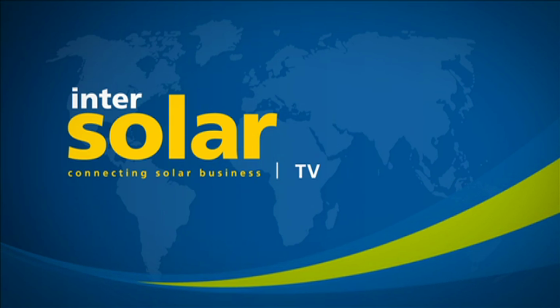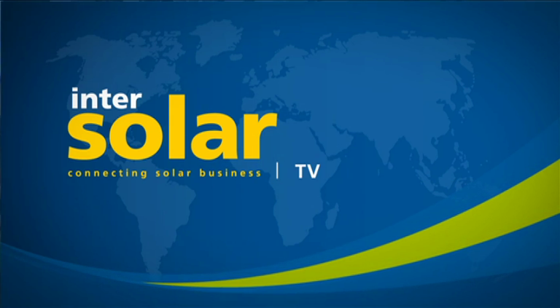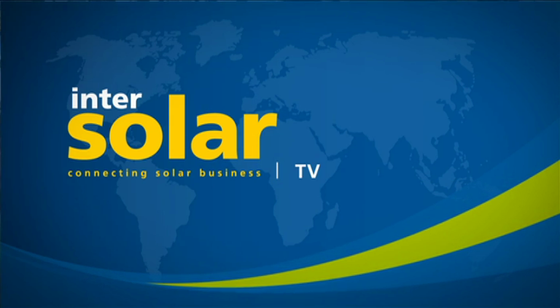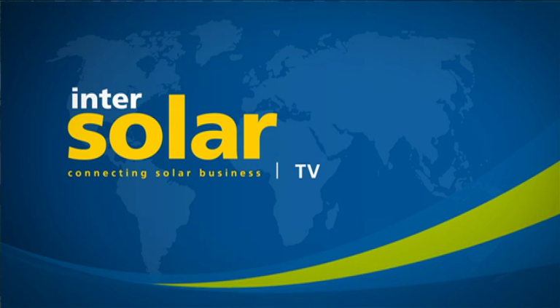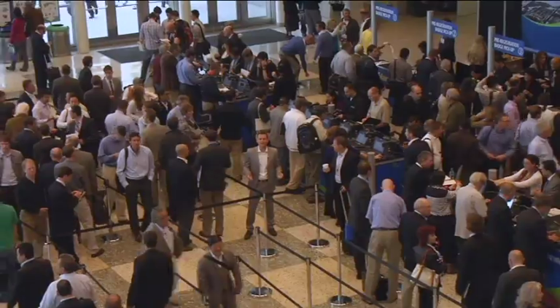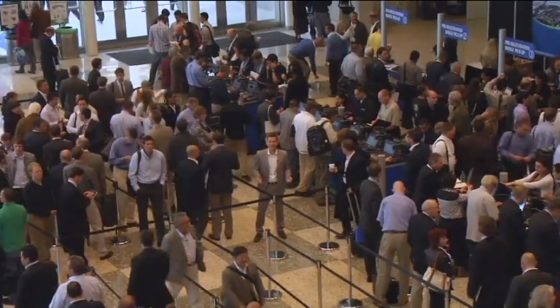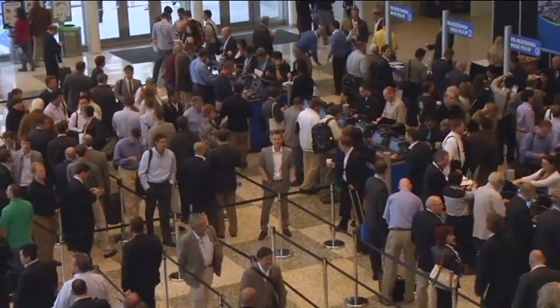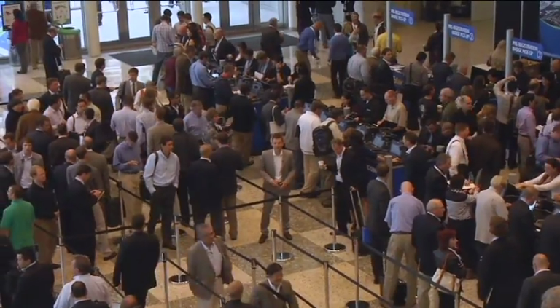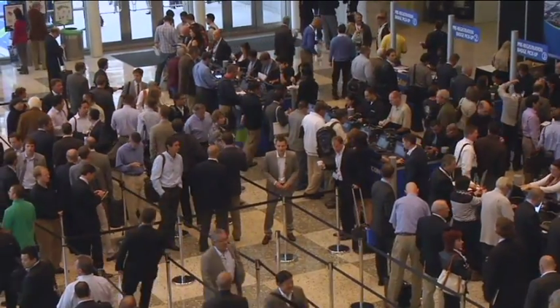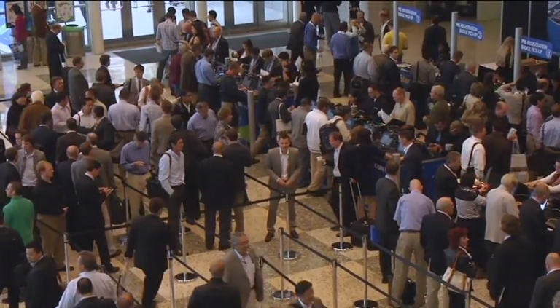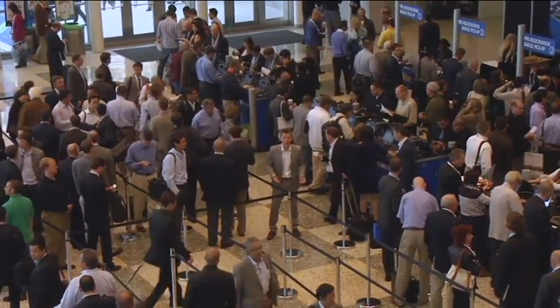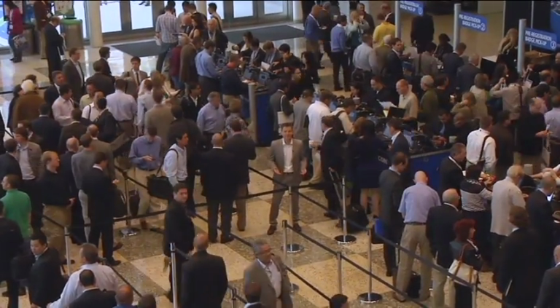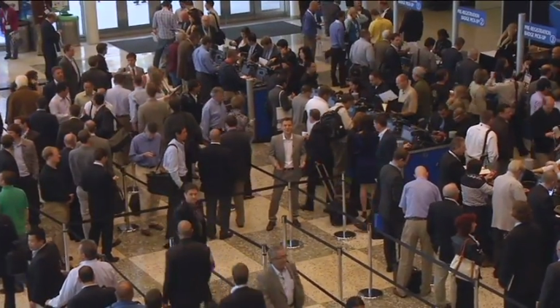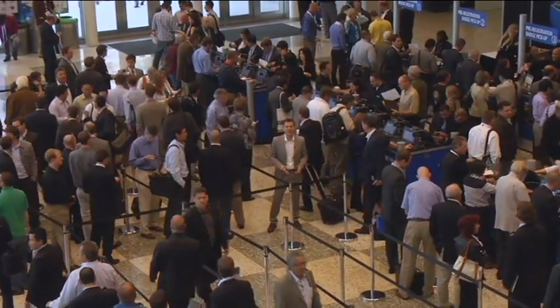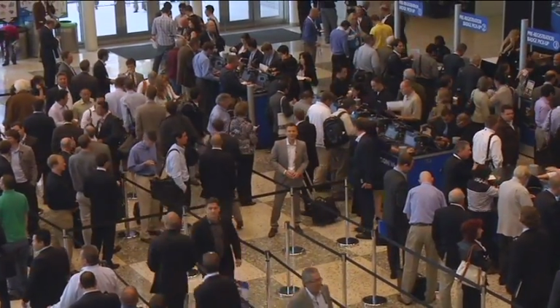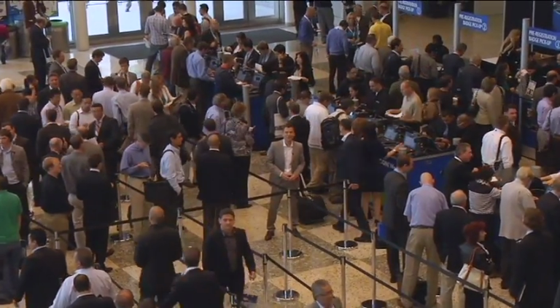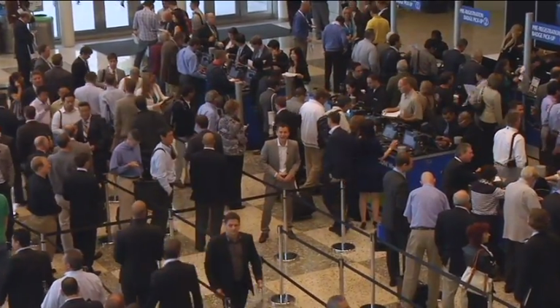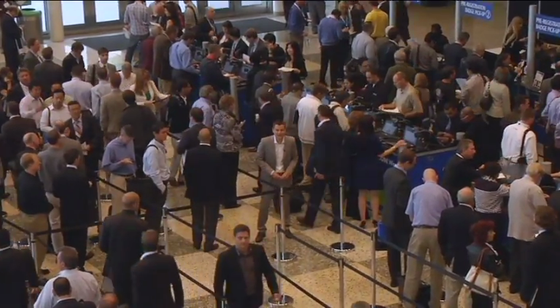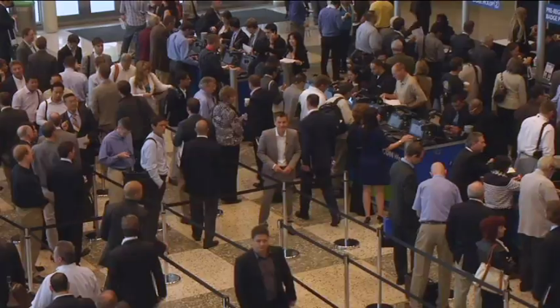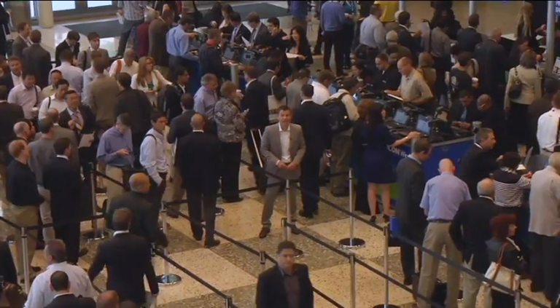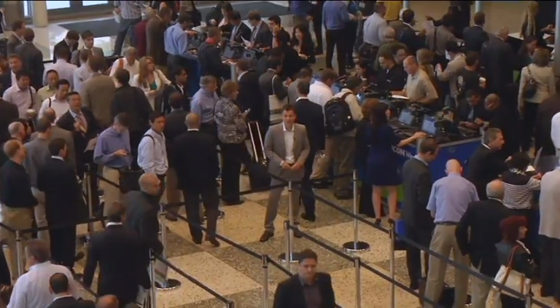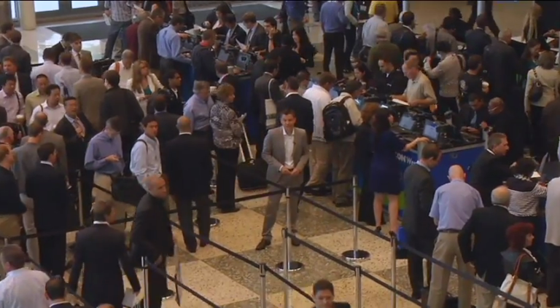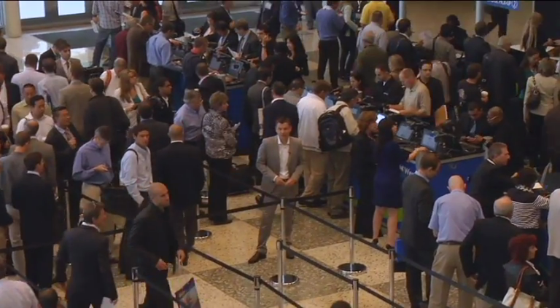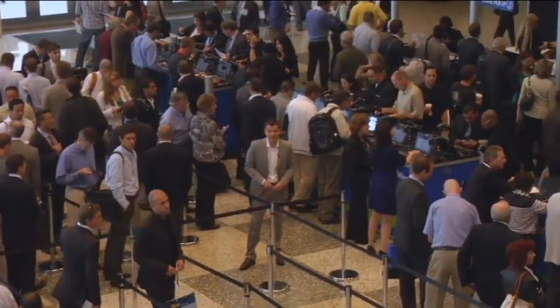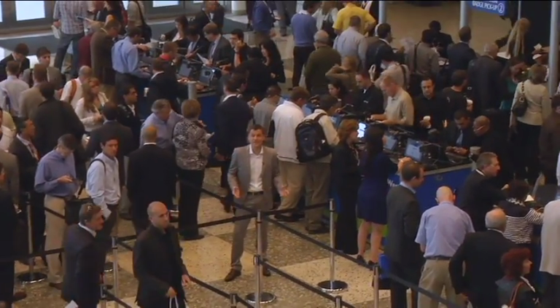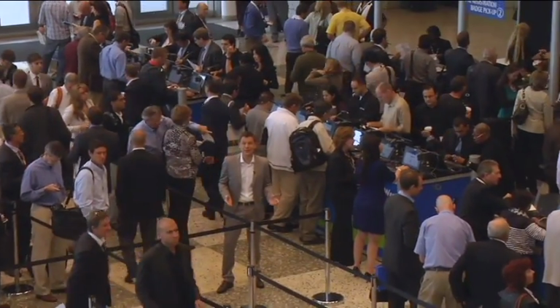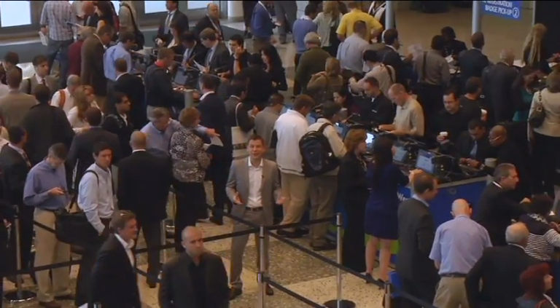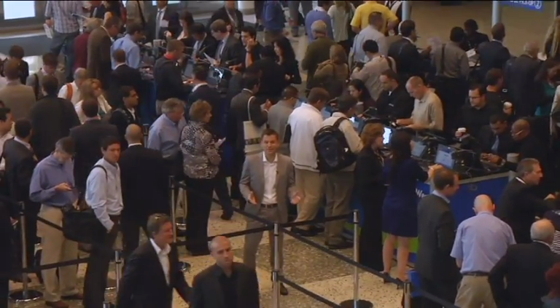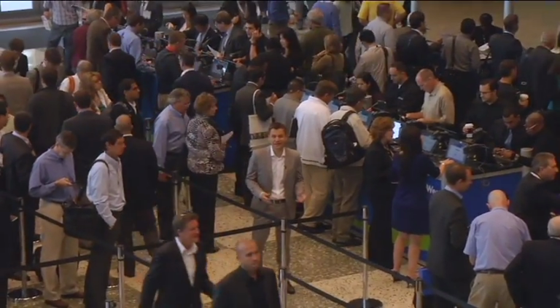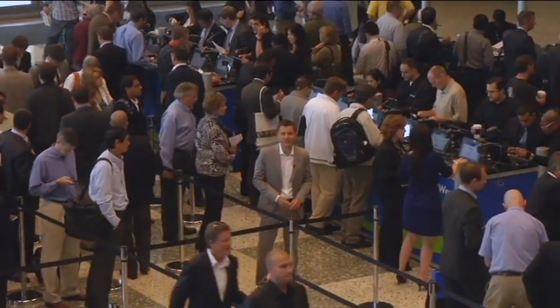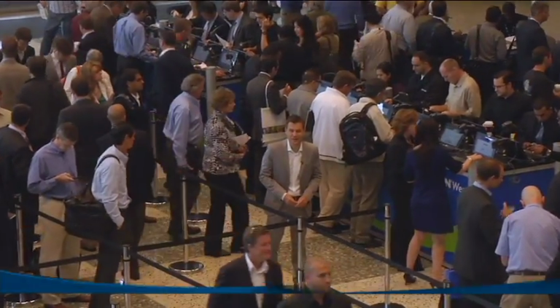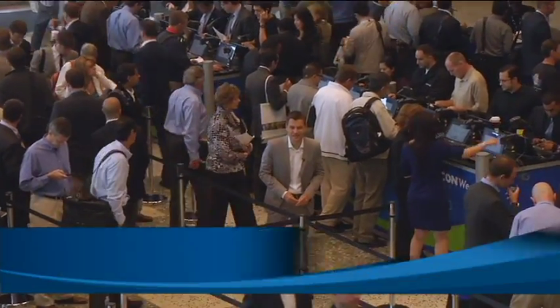Do you know what the crowd behind me is waiting for? Of course, the official opening of California's largest solar event, InterSolar North America 2011.